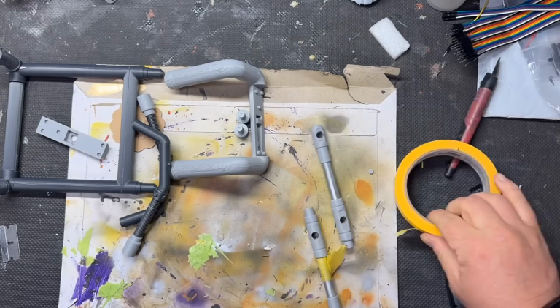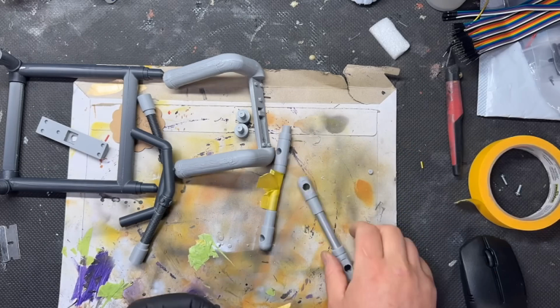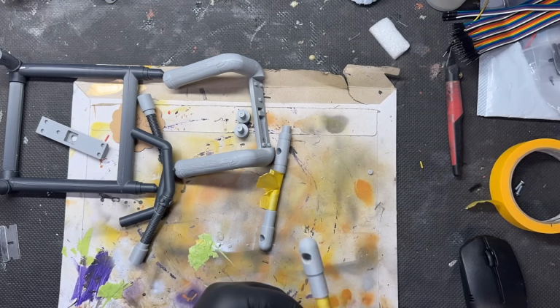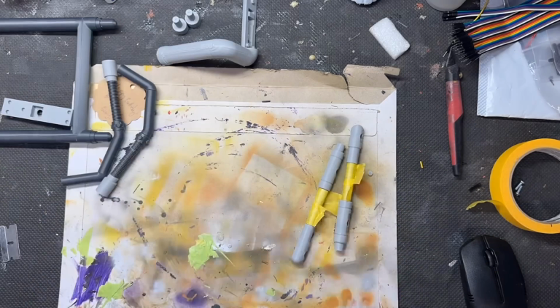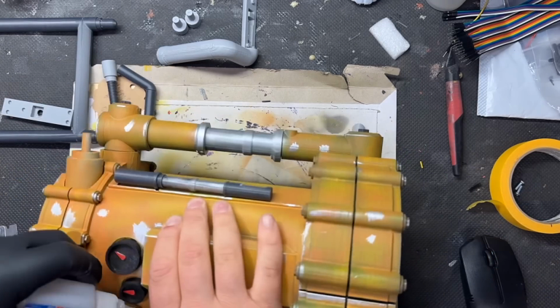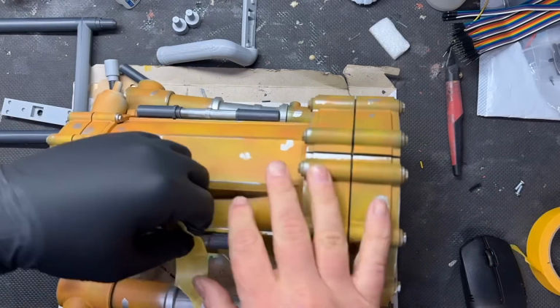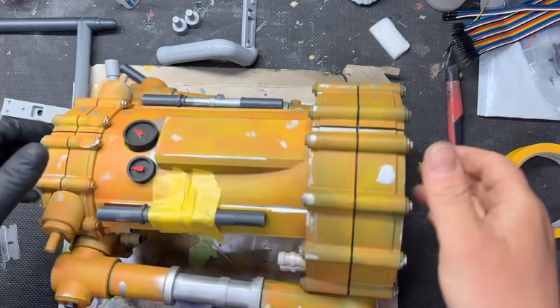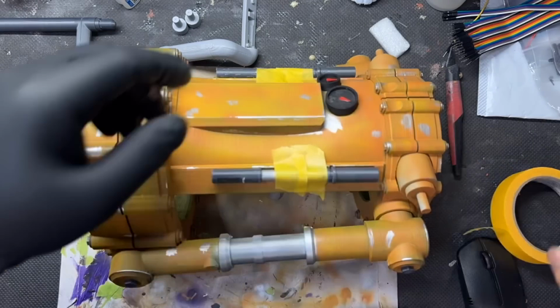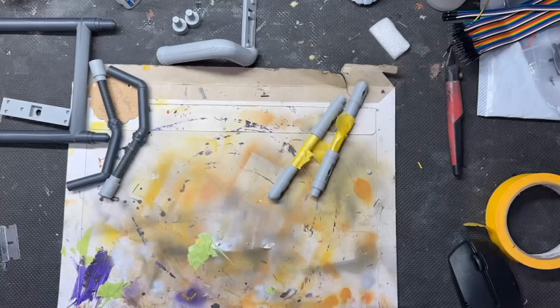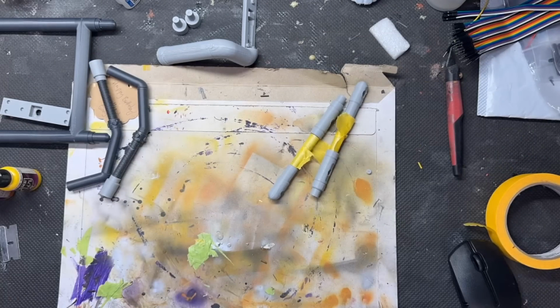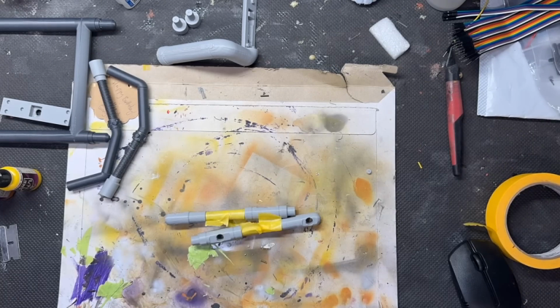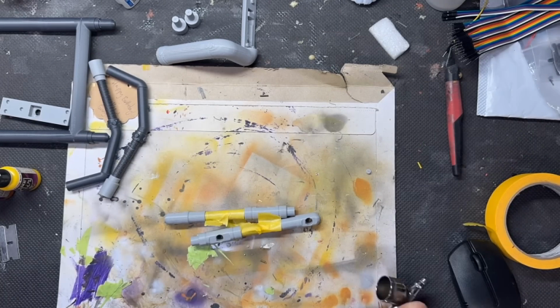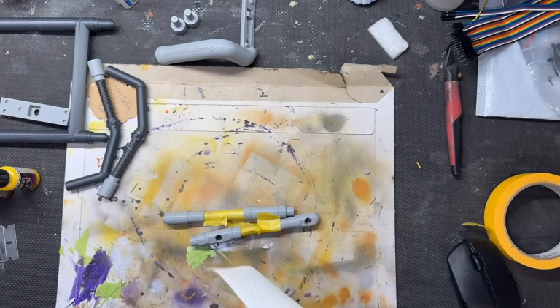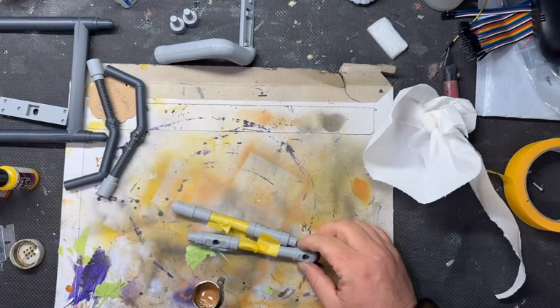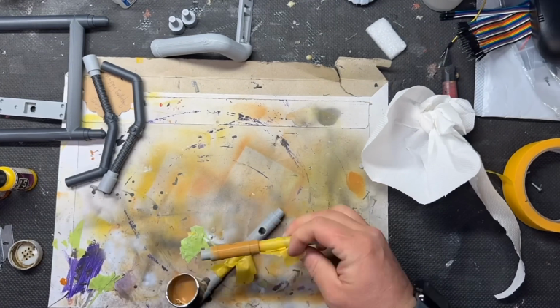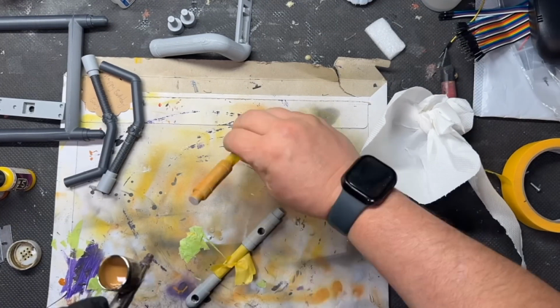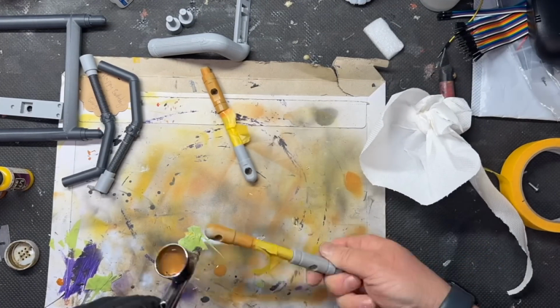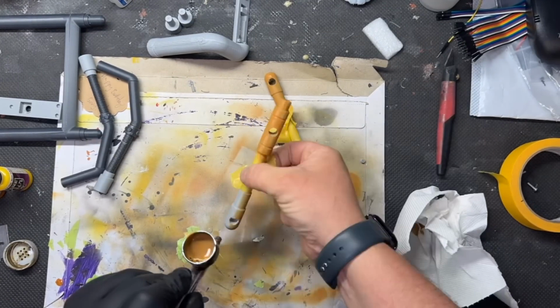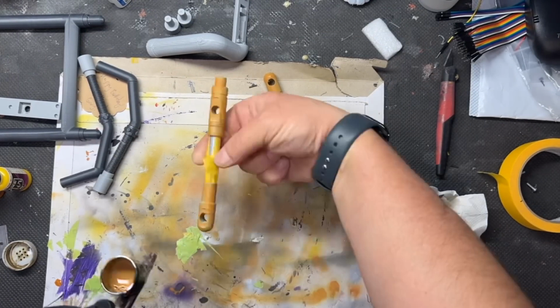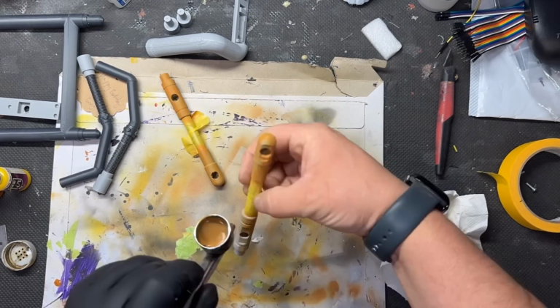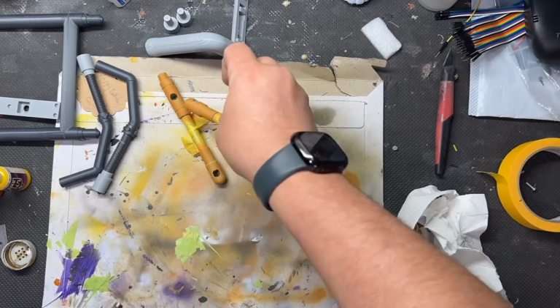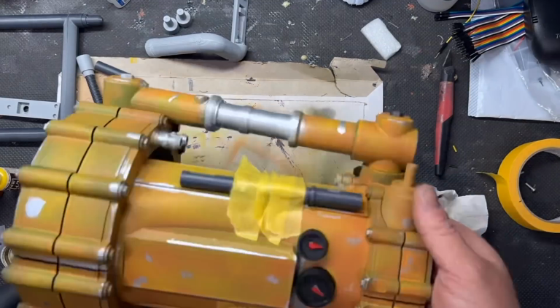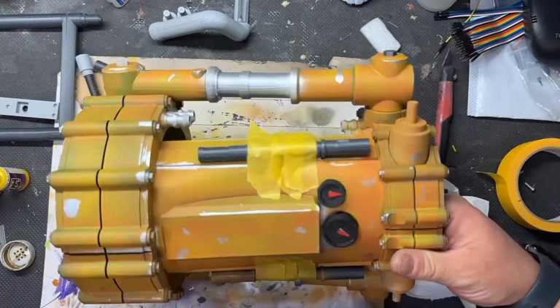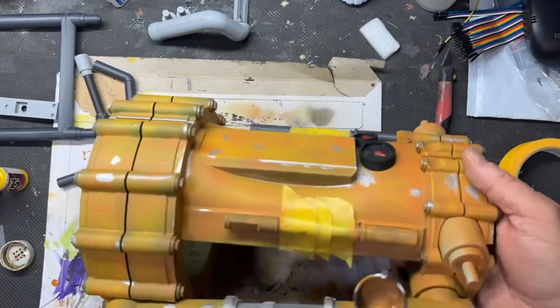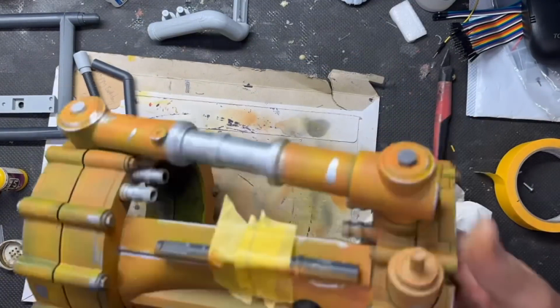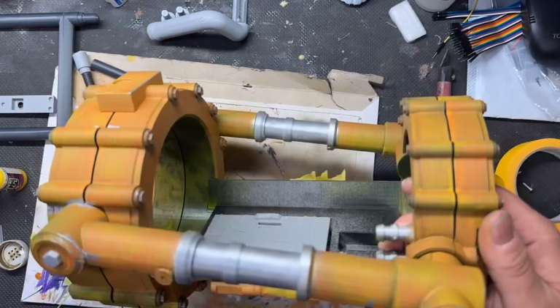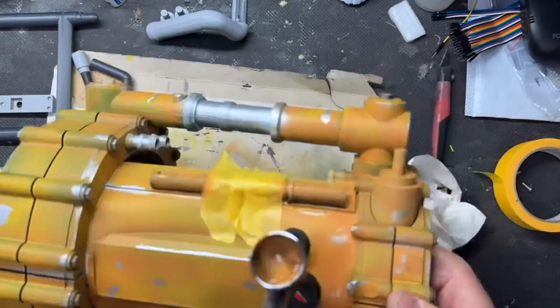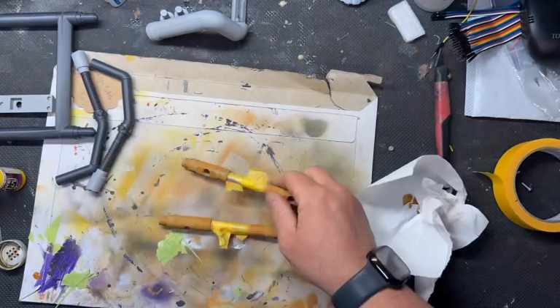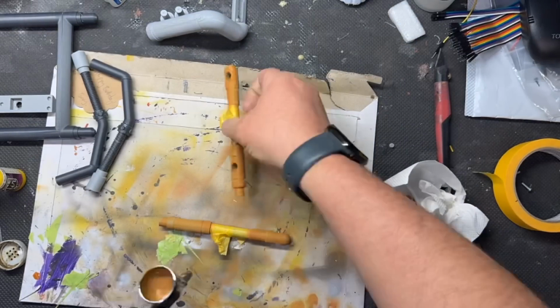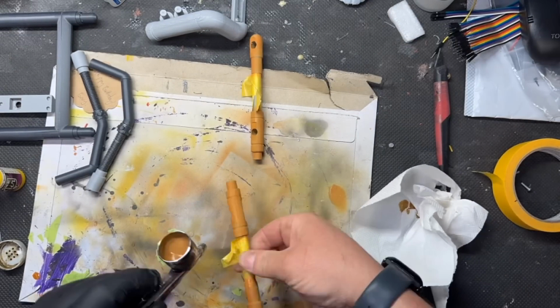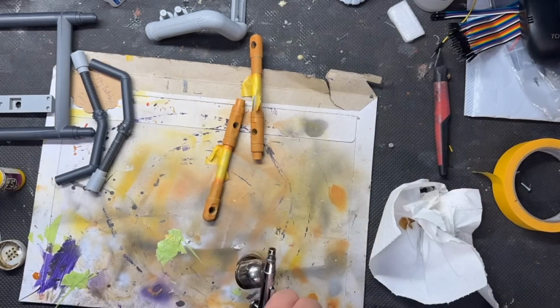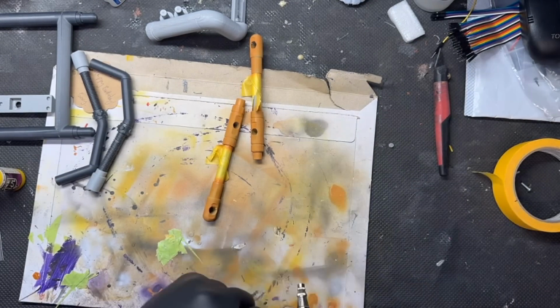There's a quick function test so you can see it working — and you can also see that yellow paint issue. We've also got some shots here of the assembly, everything going together.